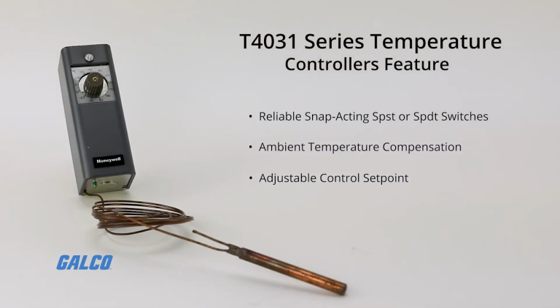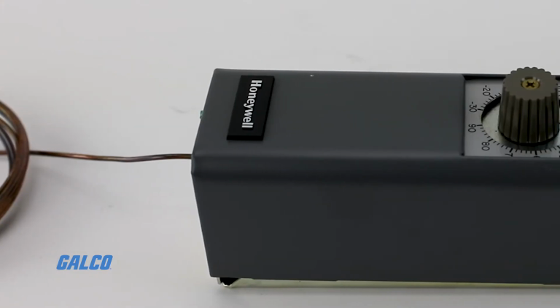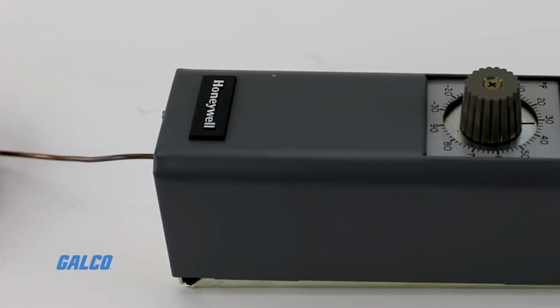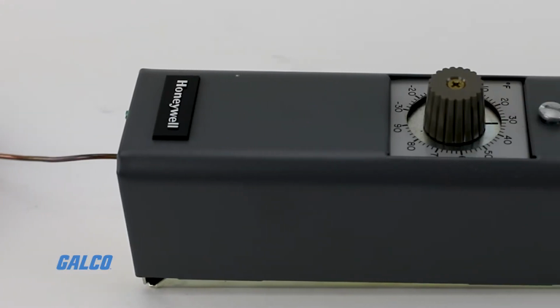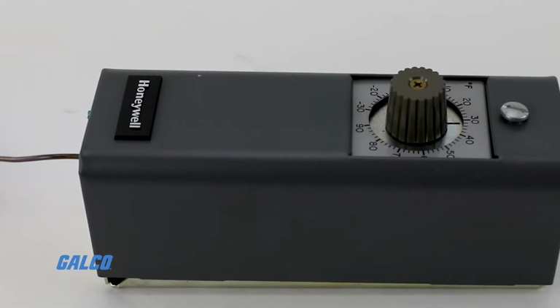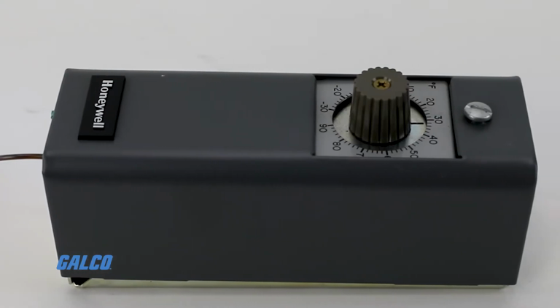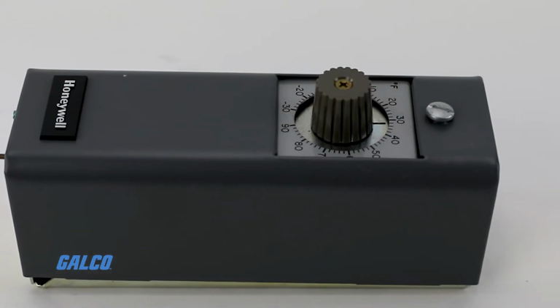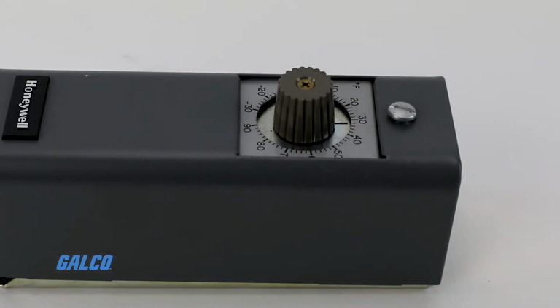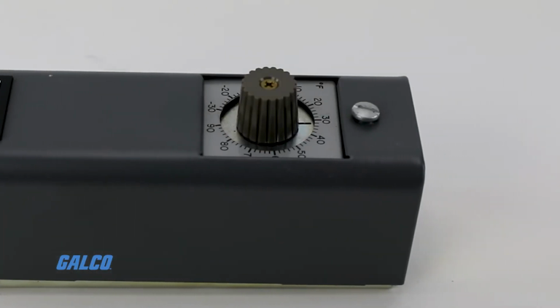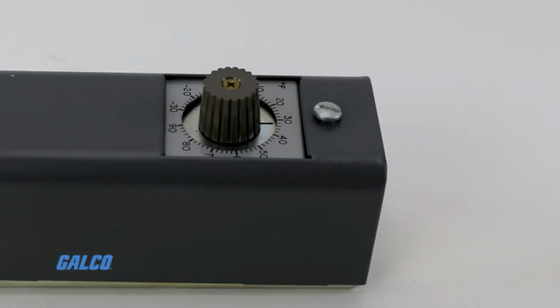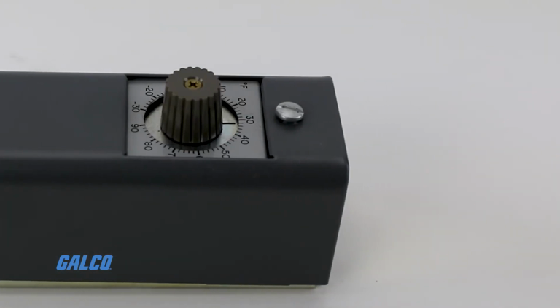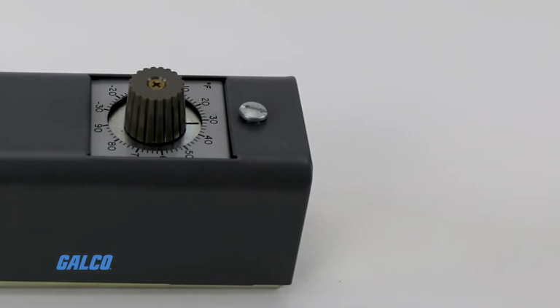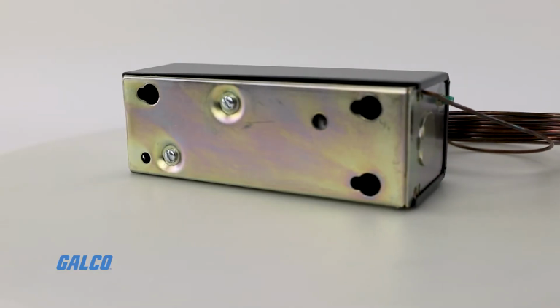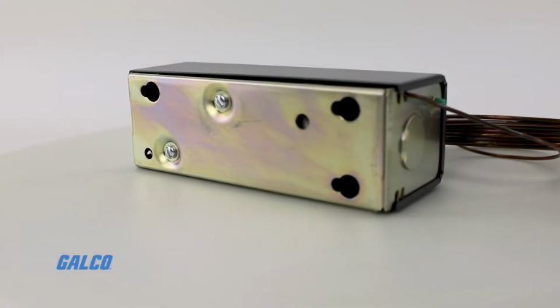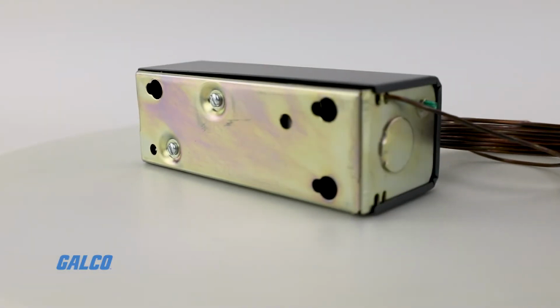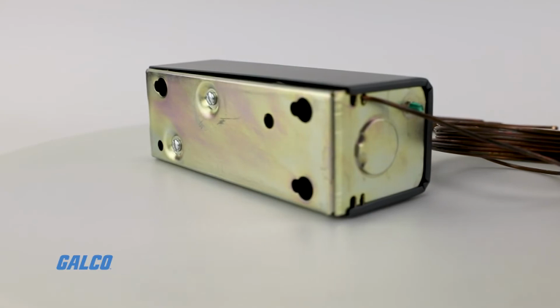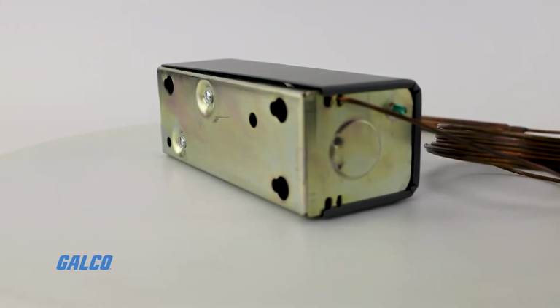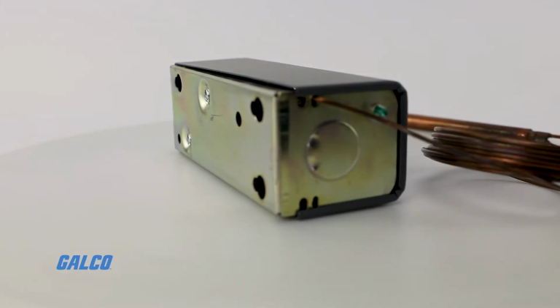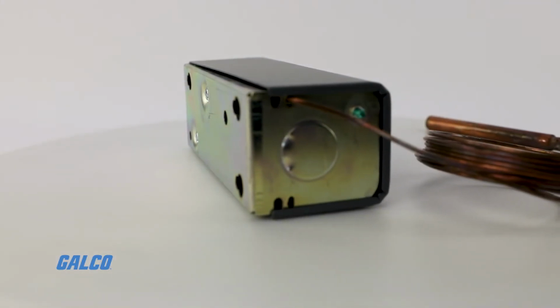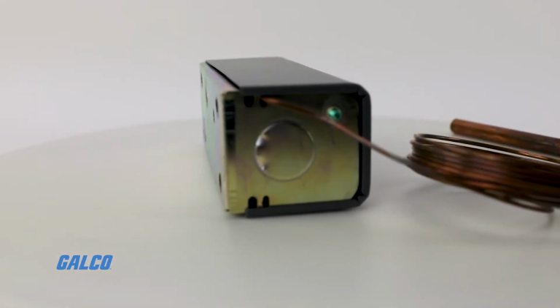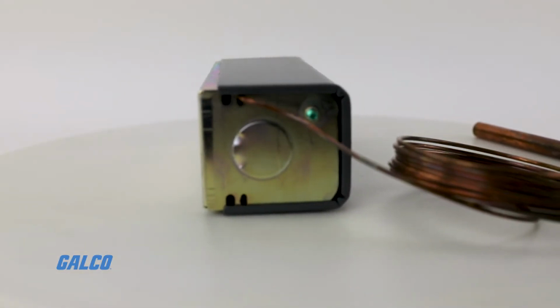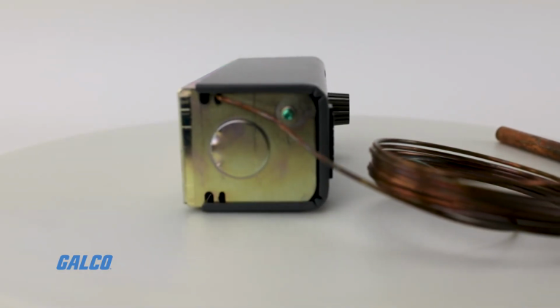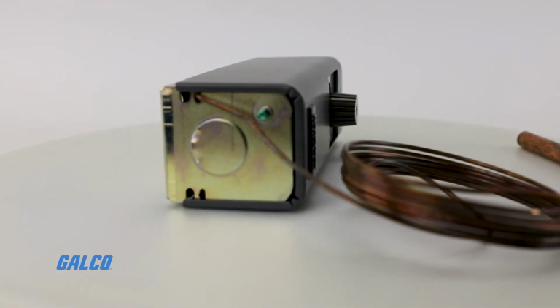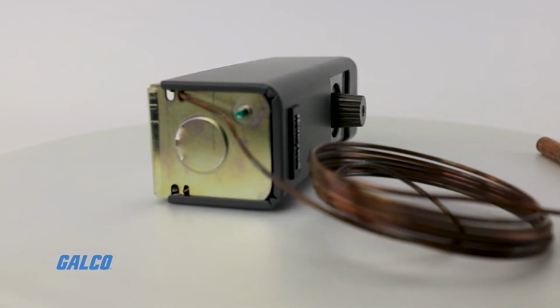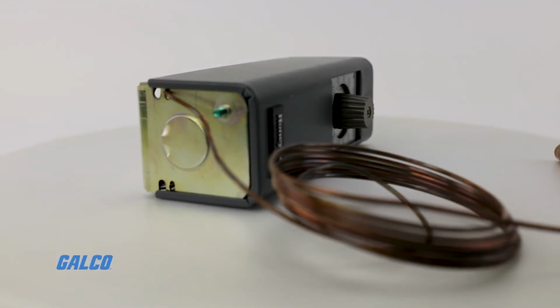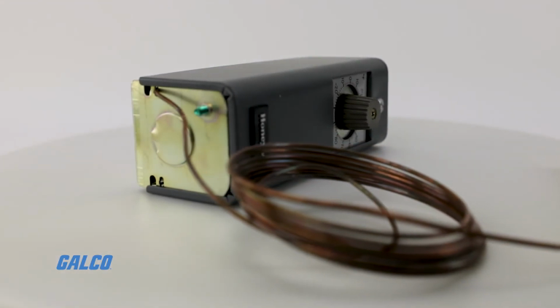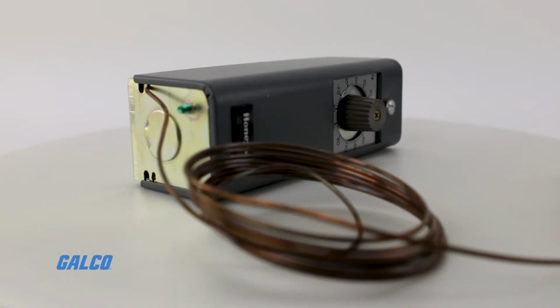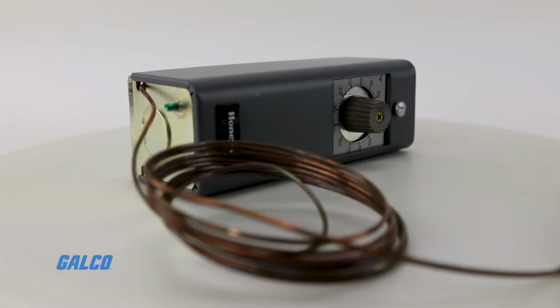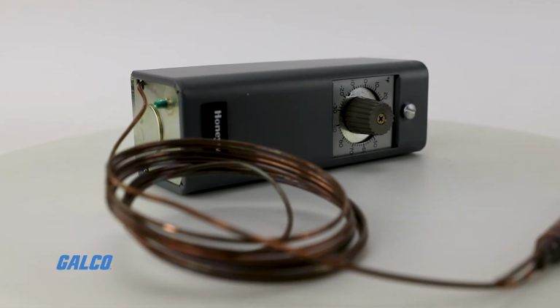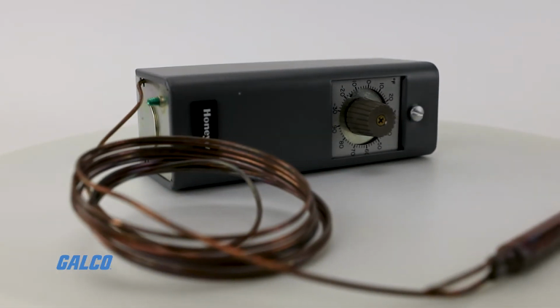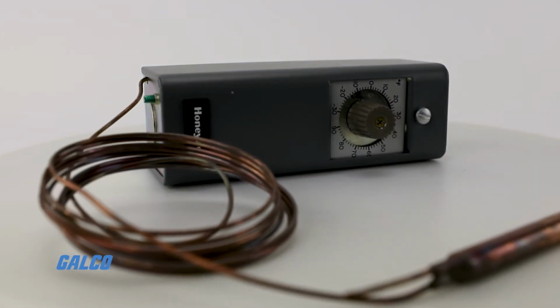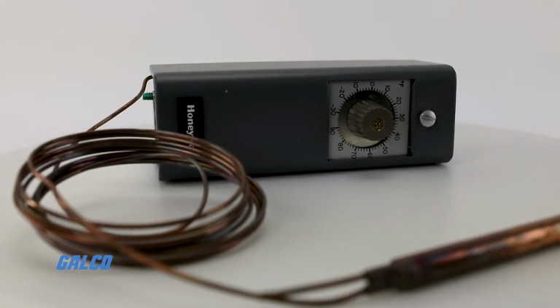Models are available with fixed or adjustable temperature differentials, and a universal mounting bracket is available, allowing you to easily replace other controllers with any of the models in the series.